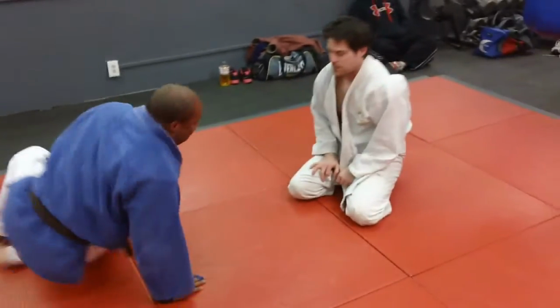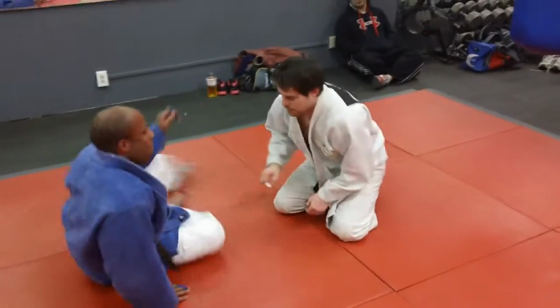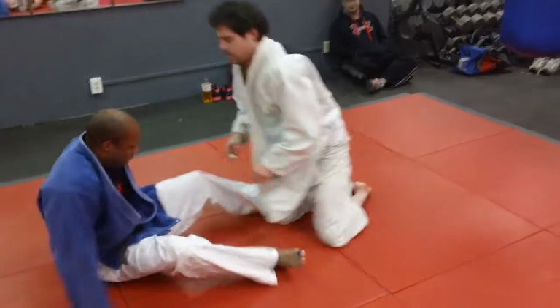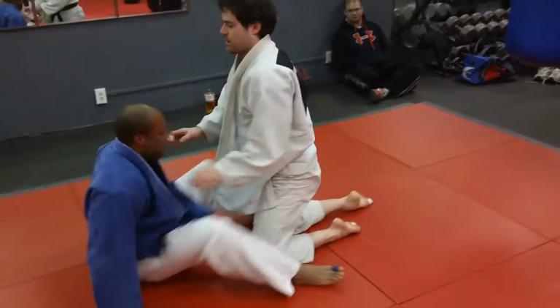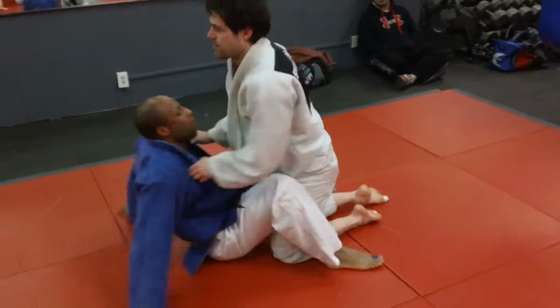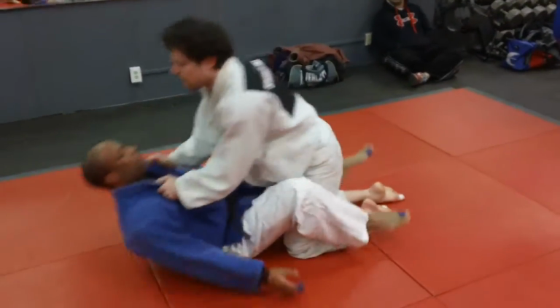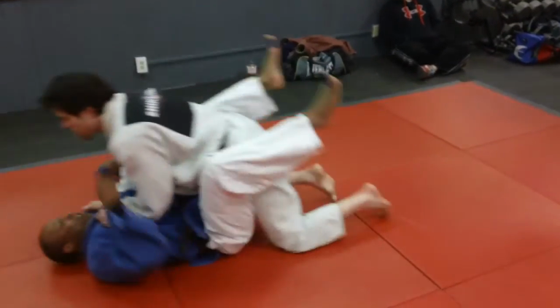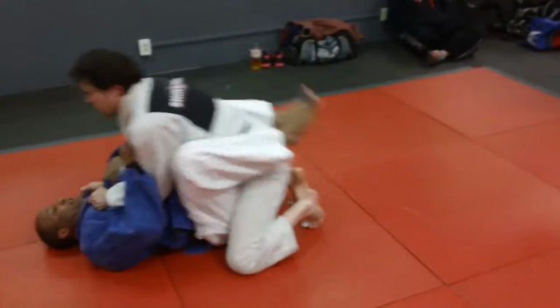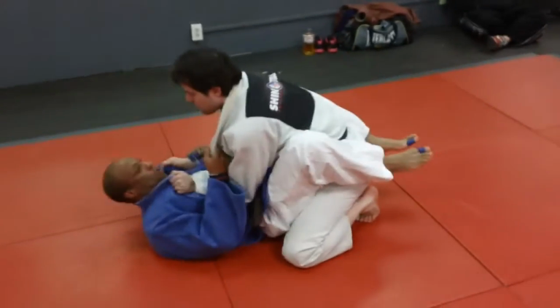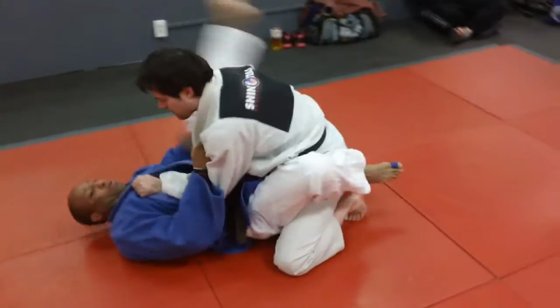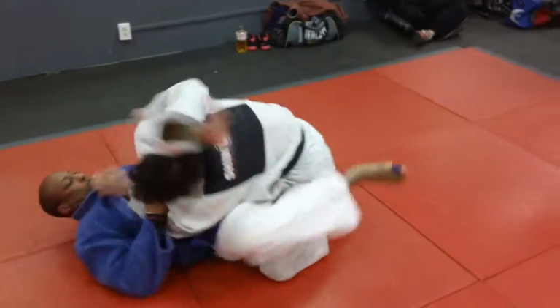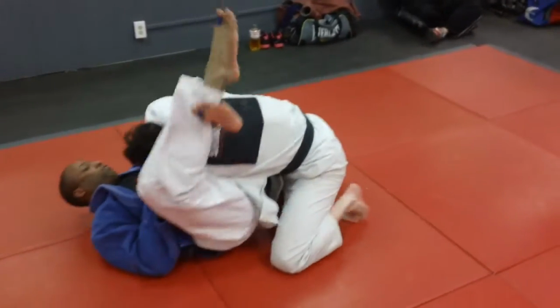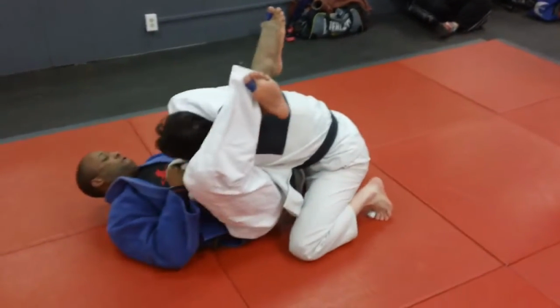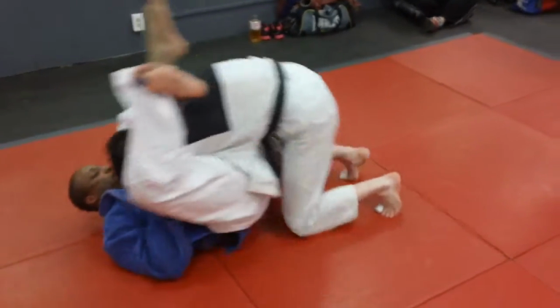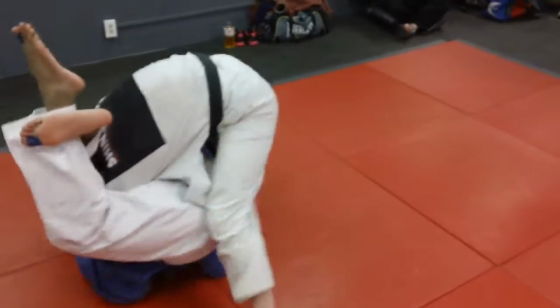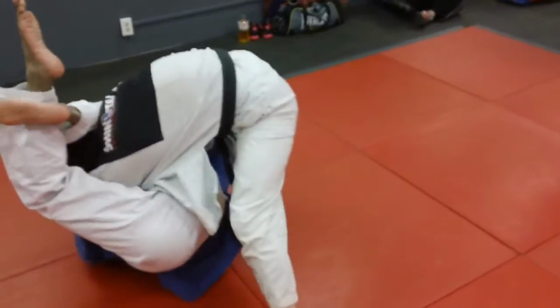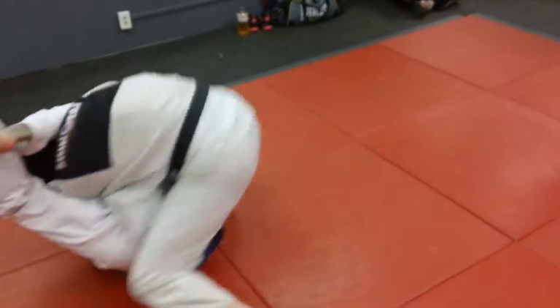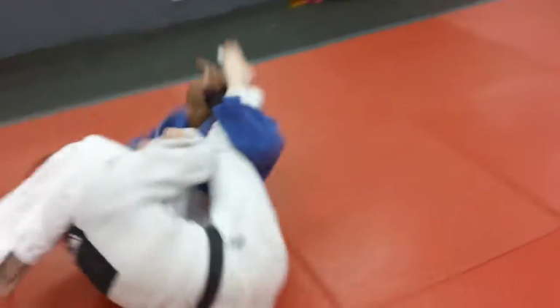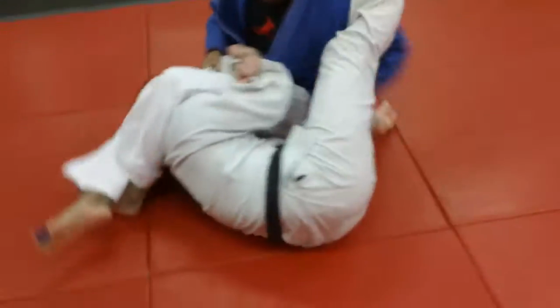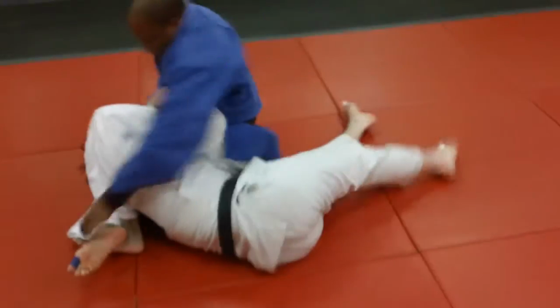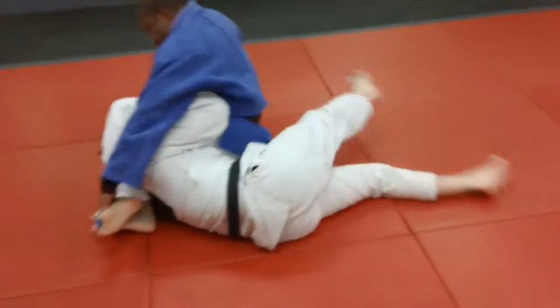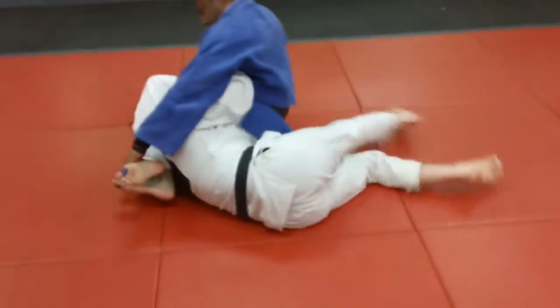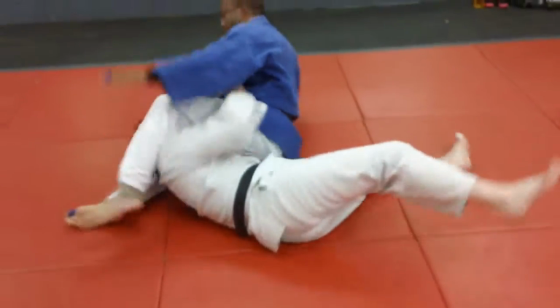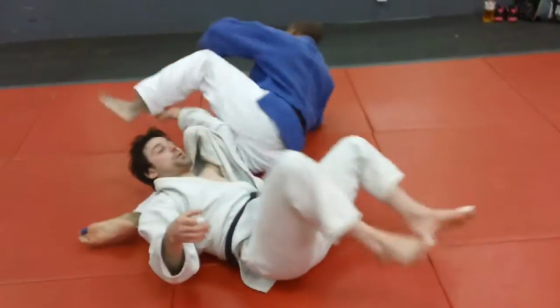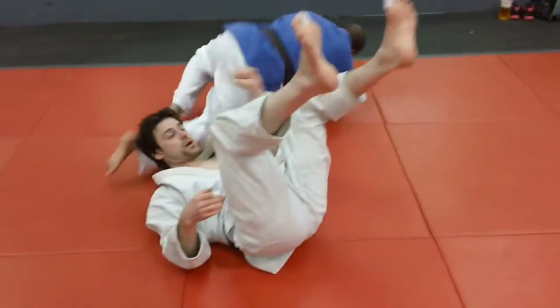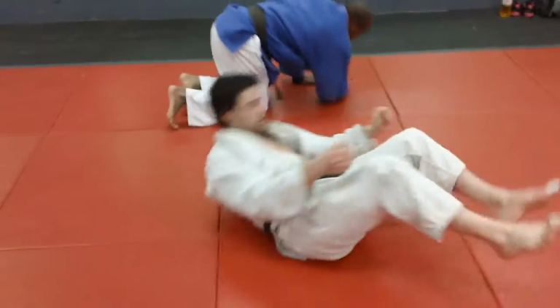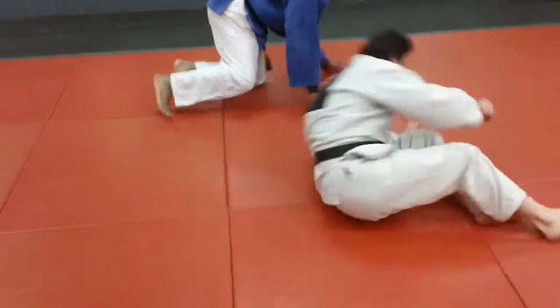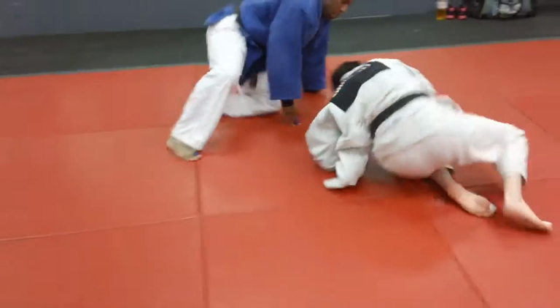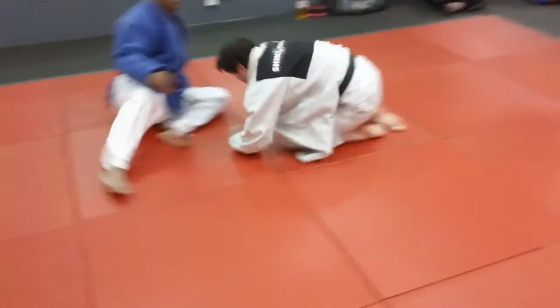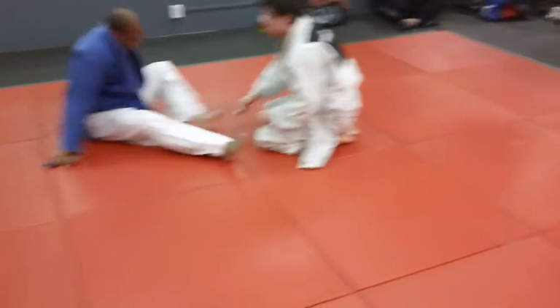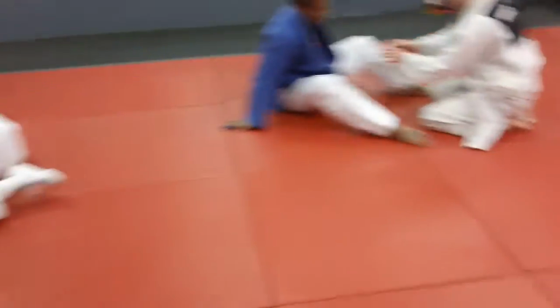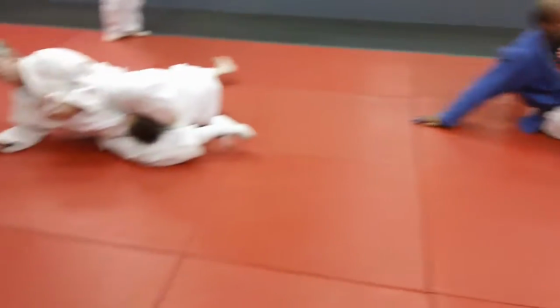And you can finish it out right there by just grabbing and rolling. If you grabbed him and rolled him and flopped him back on his buttocks in kind of a Russian drag situation, that is a very, very strong way to do it as well. He finishes out with a choke.